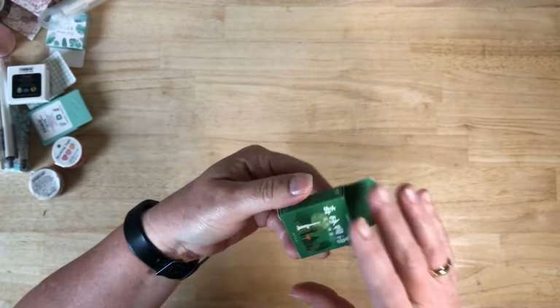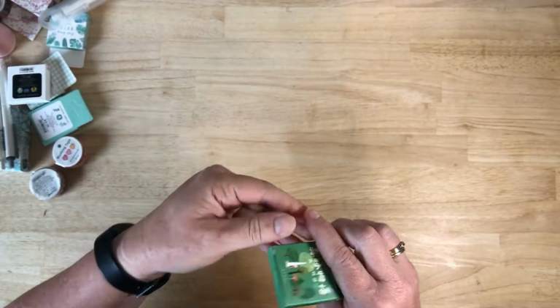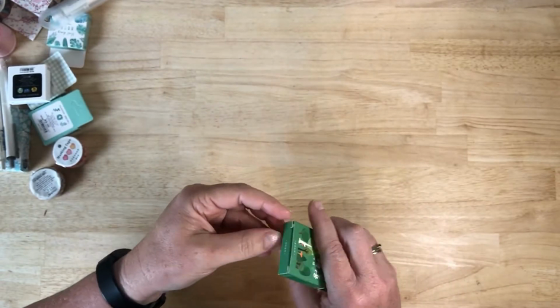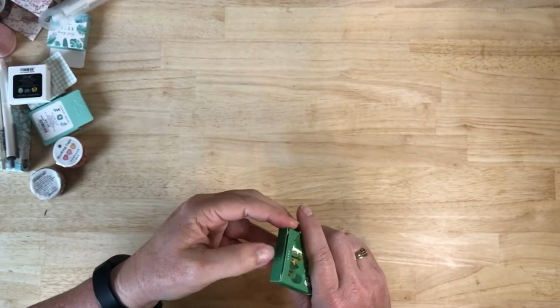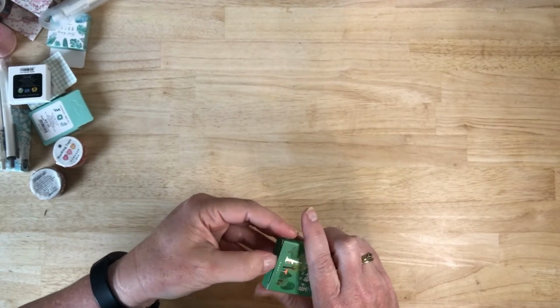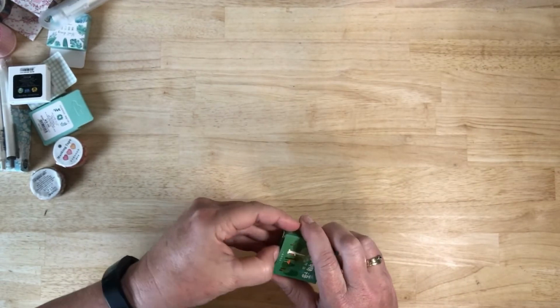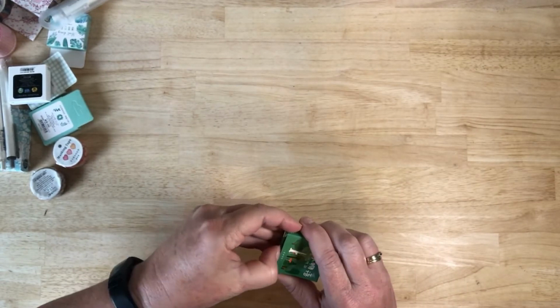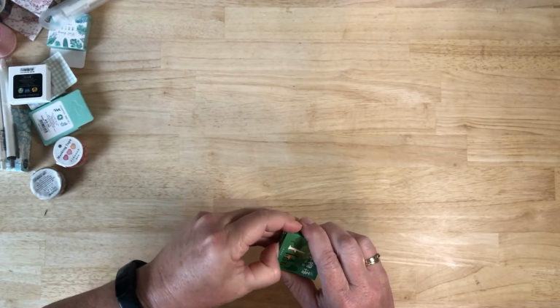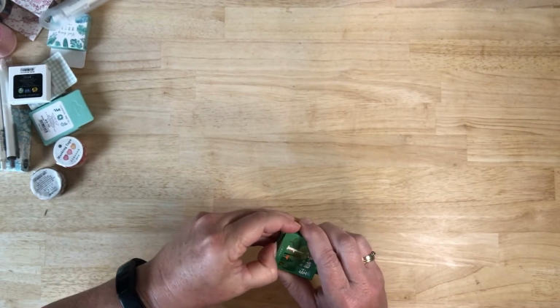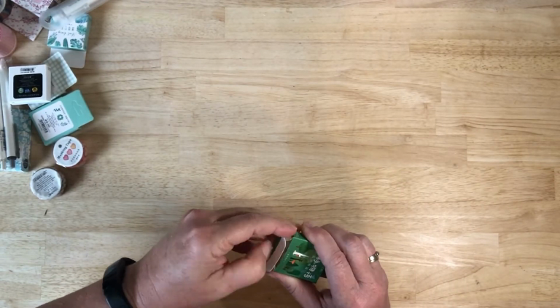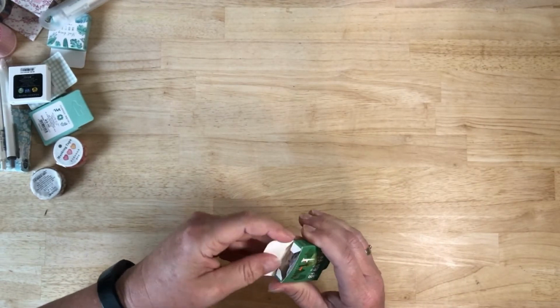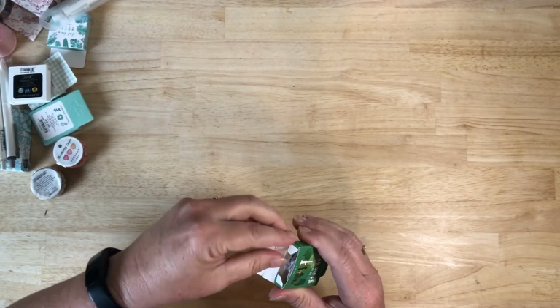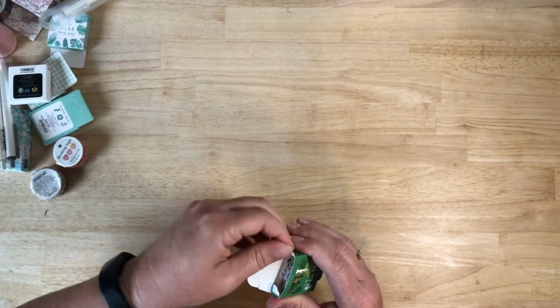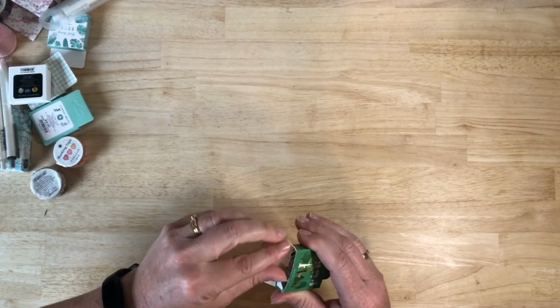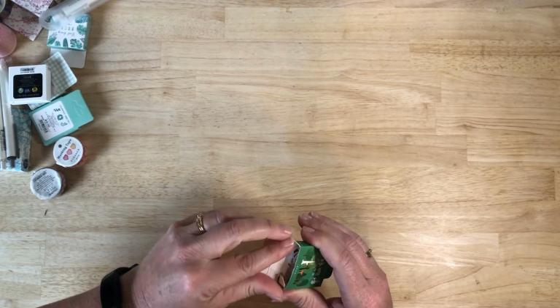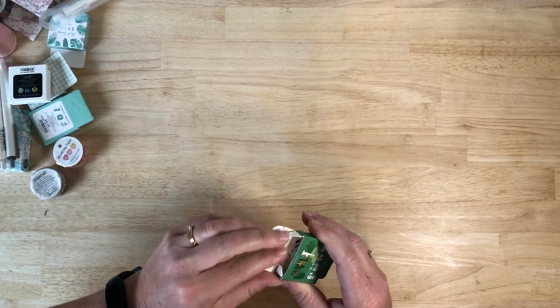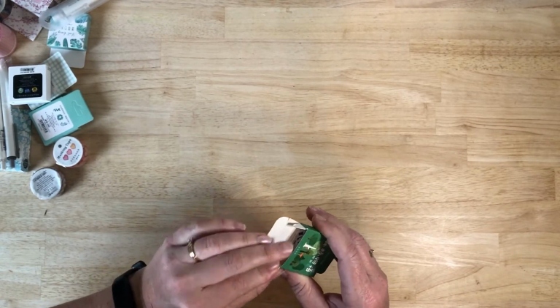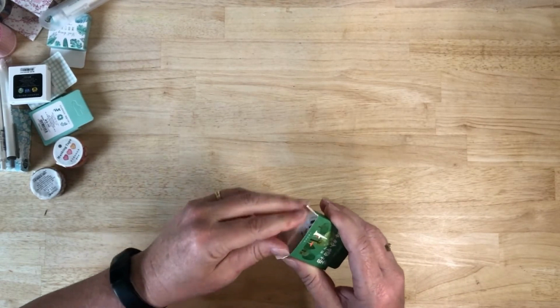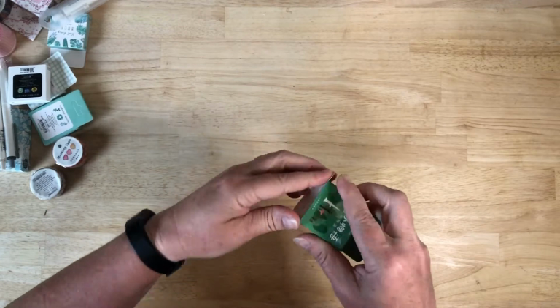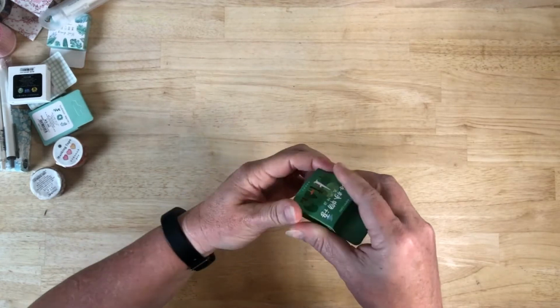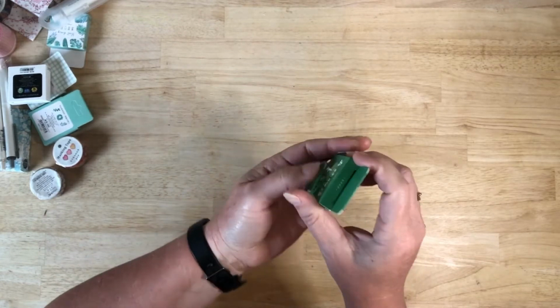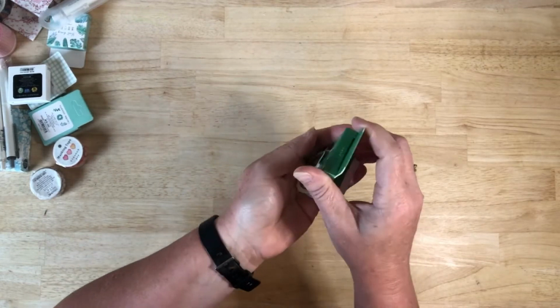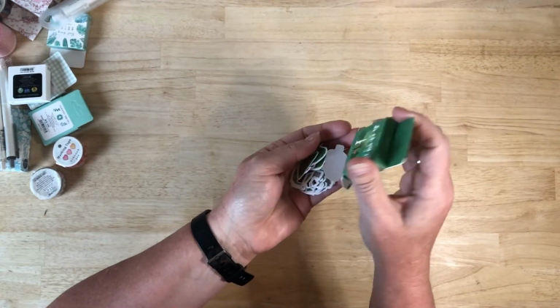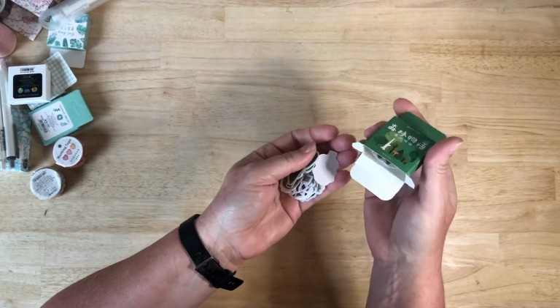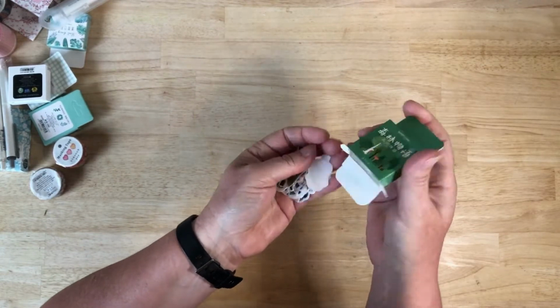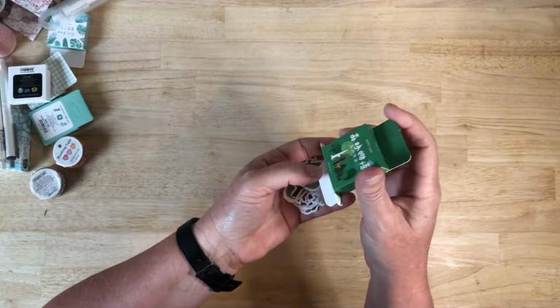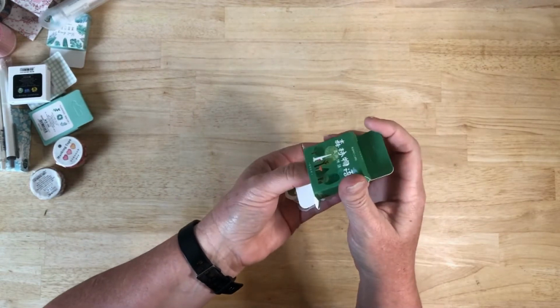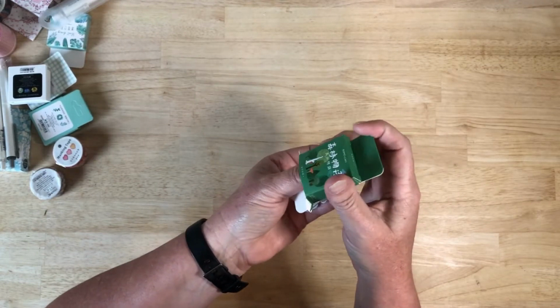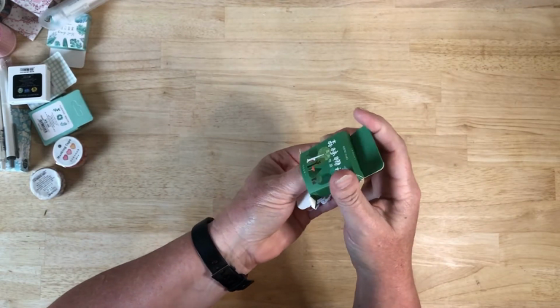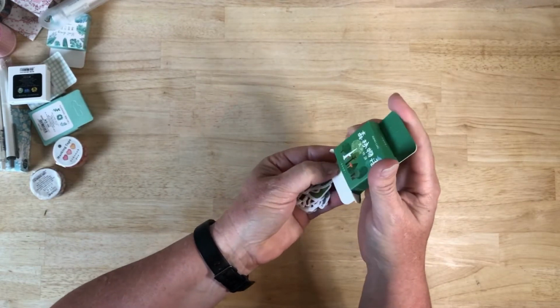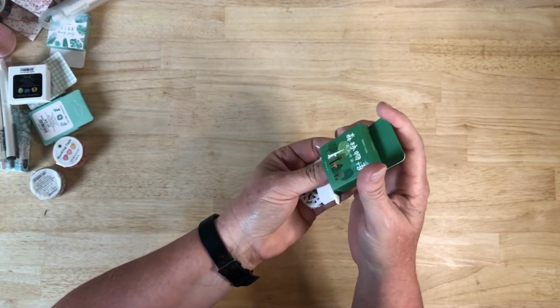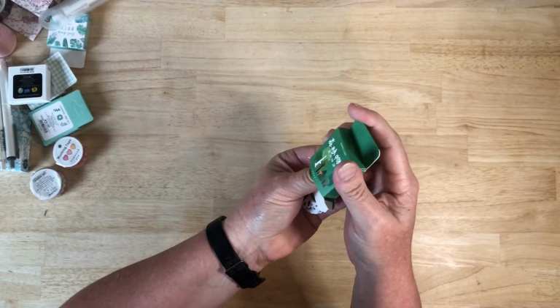The next box were these really cute little whimsical trees, which make a great border along the bottom of a journal page or a scrapbook page. I'm going to have a lot of fun with these.